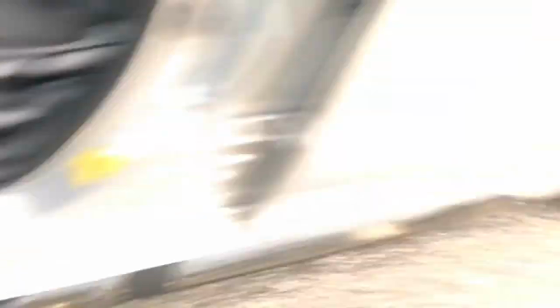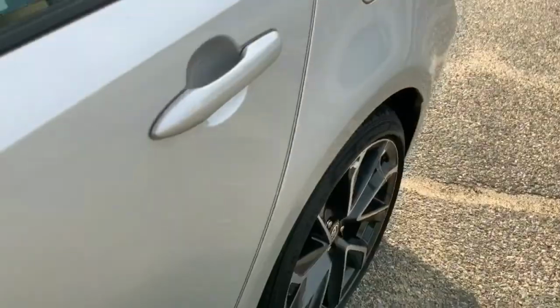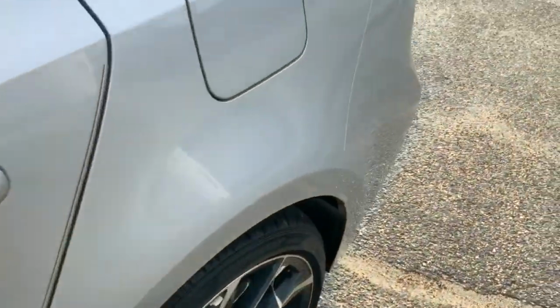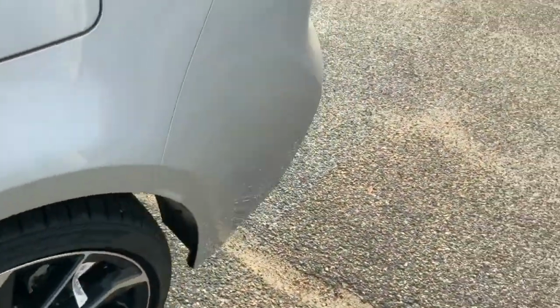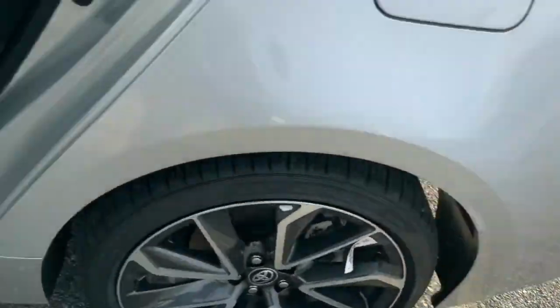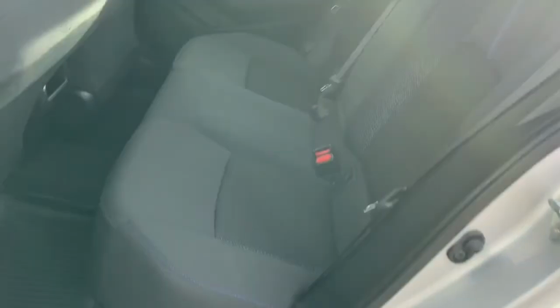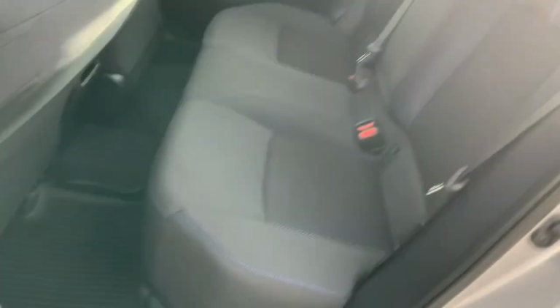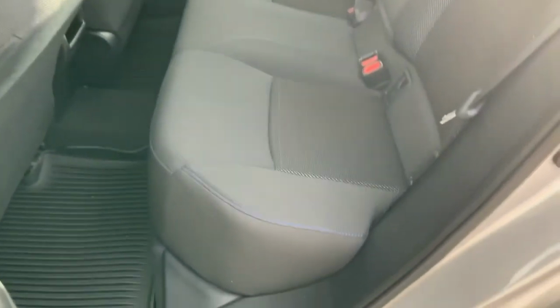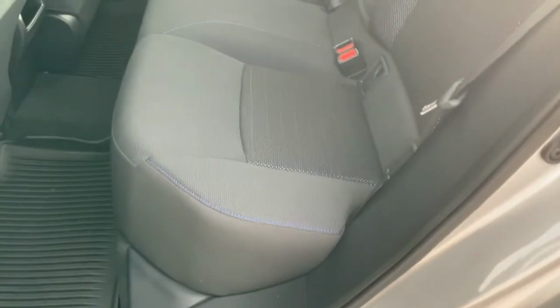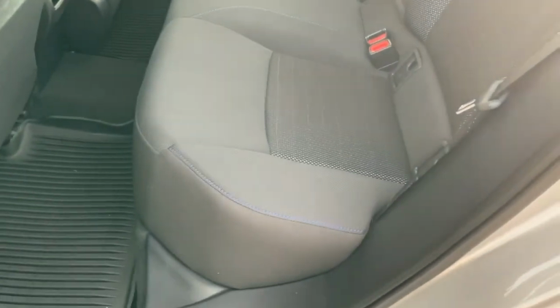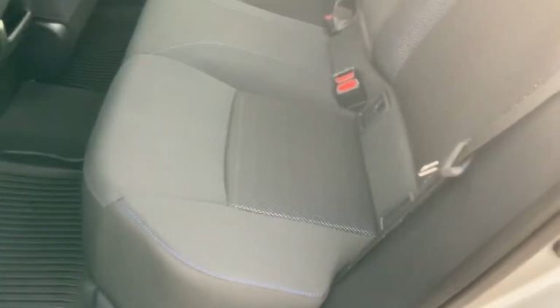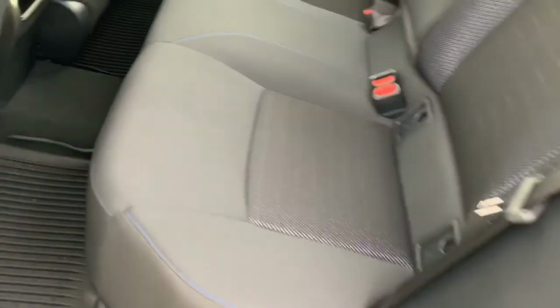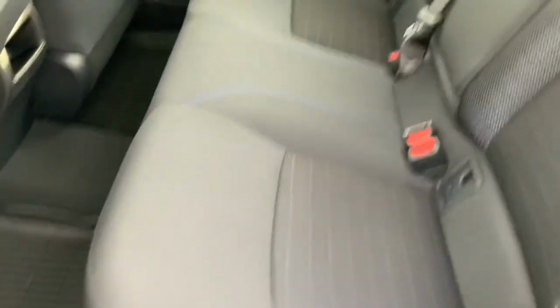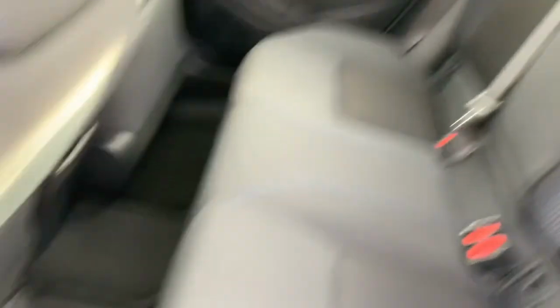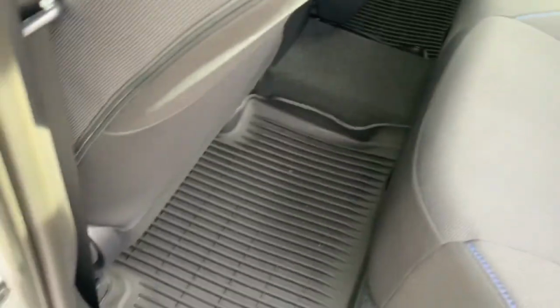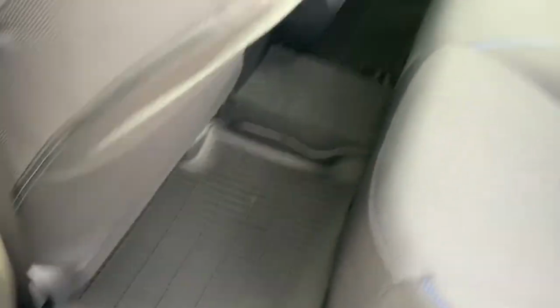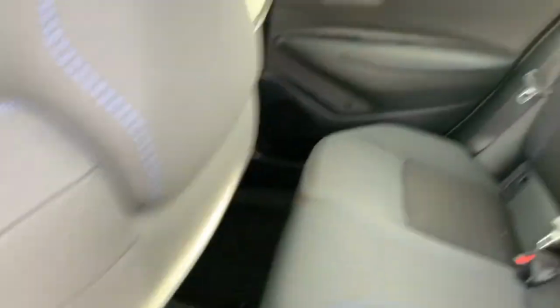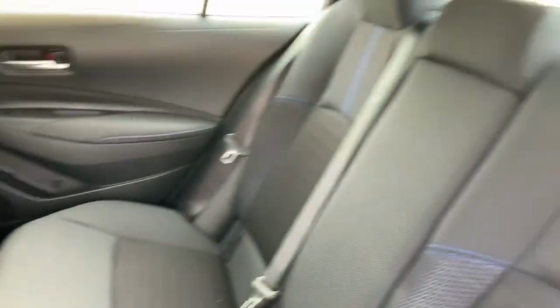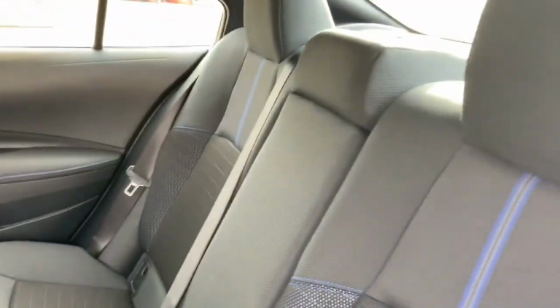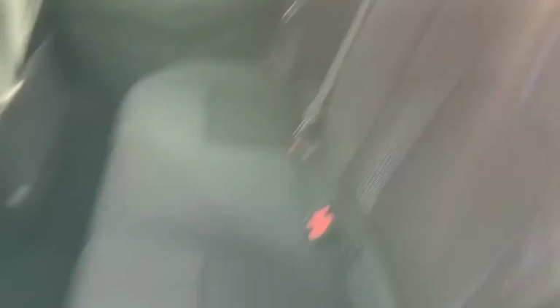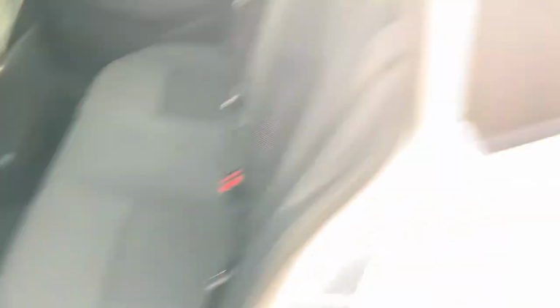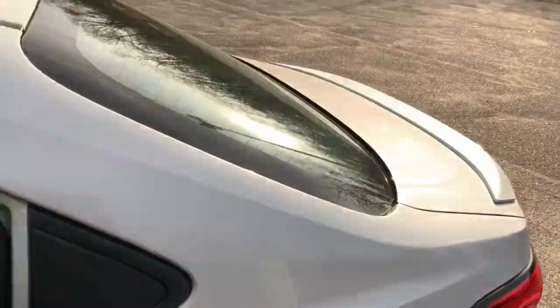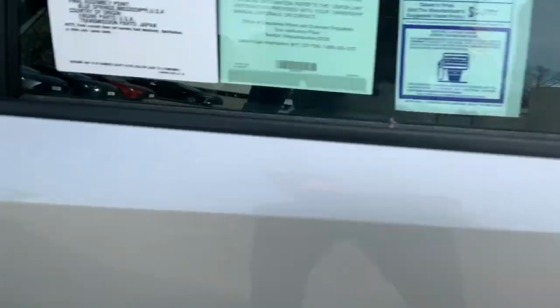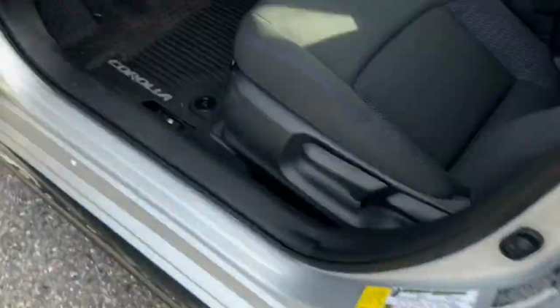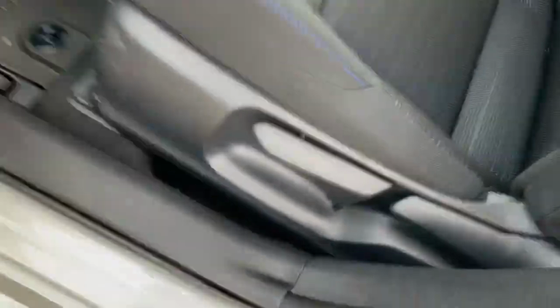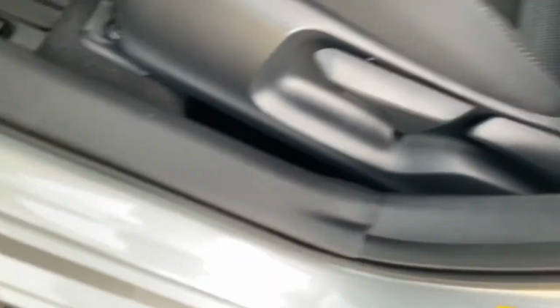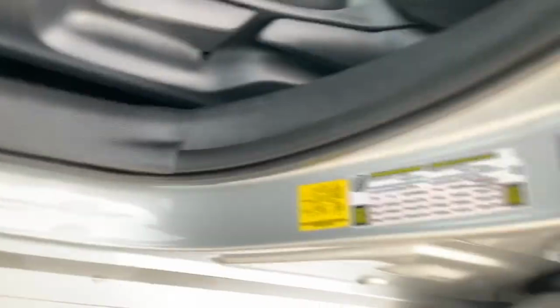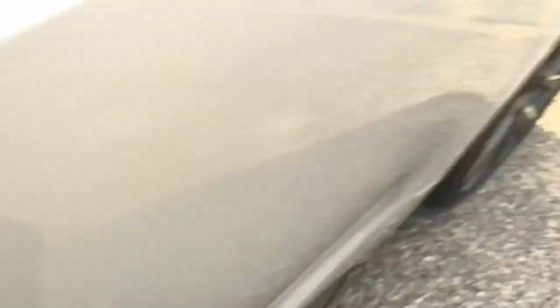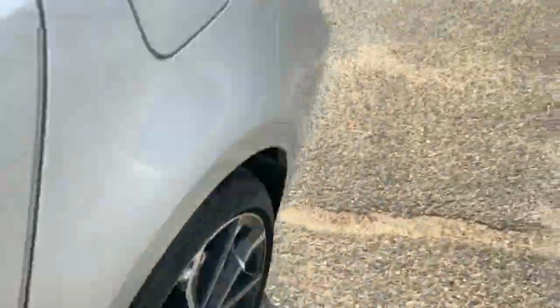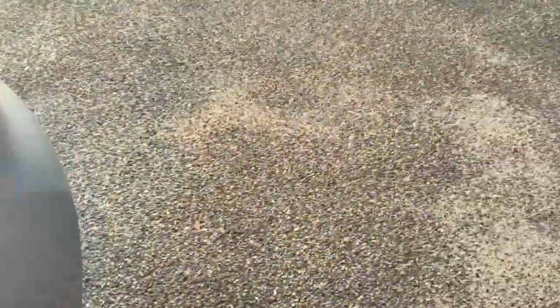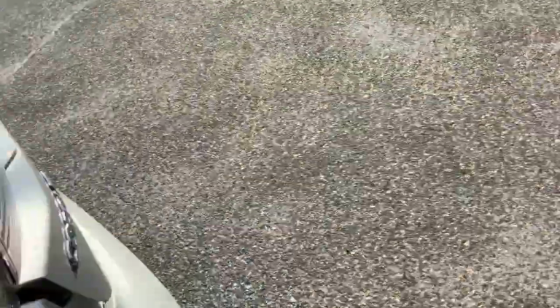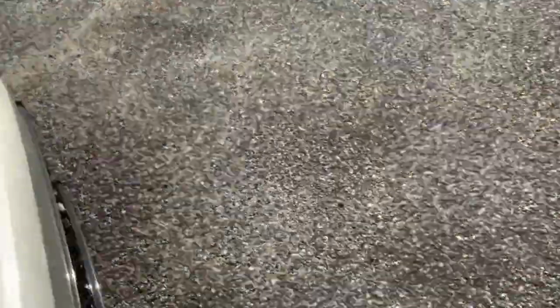And then in the back, the same seats as well as the mats. And then I'll pop the trunk for you to see too. People are often surprised how much room these little Corollas have in the back.